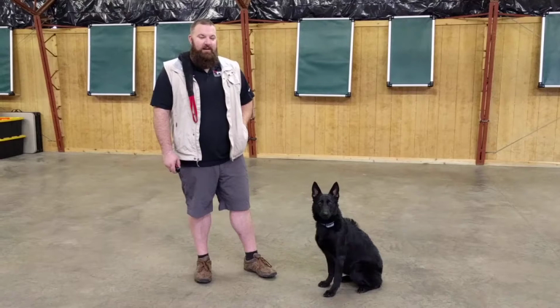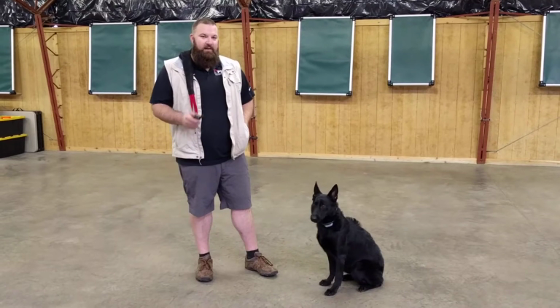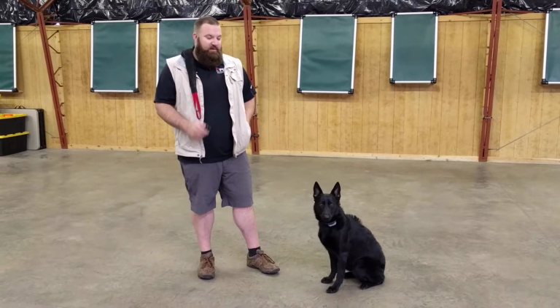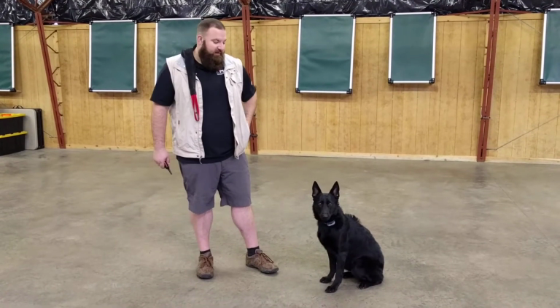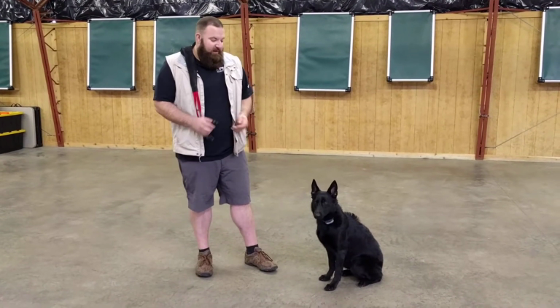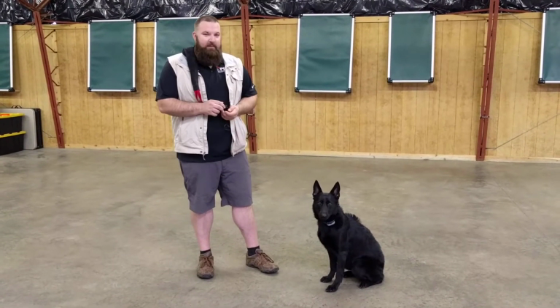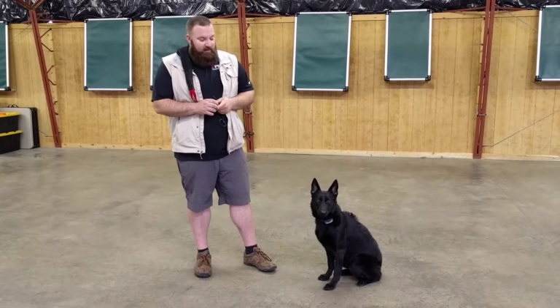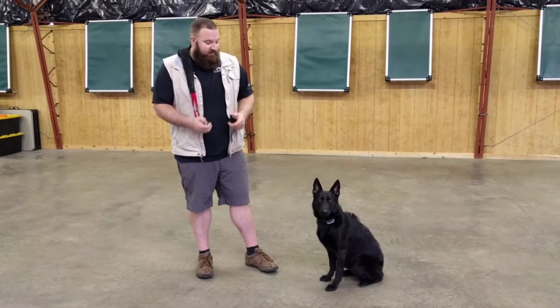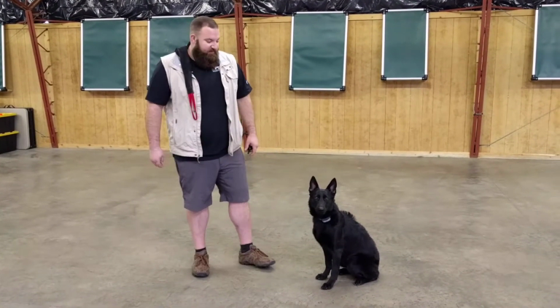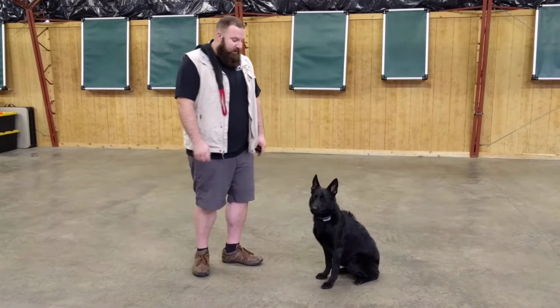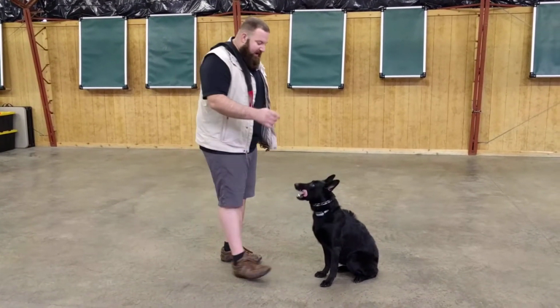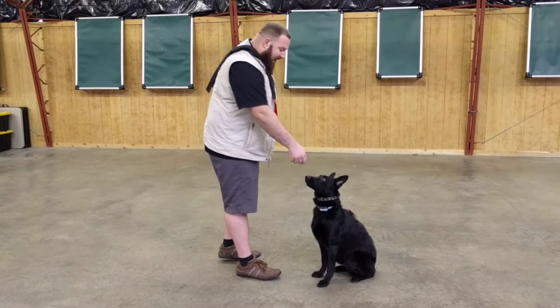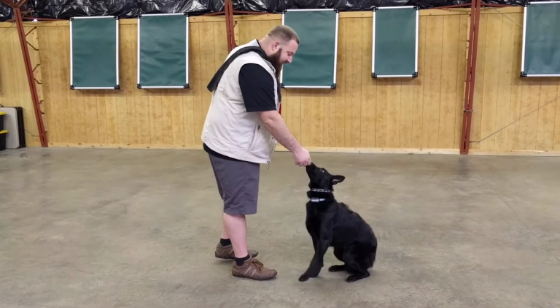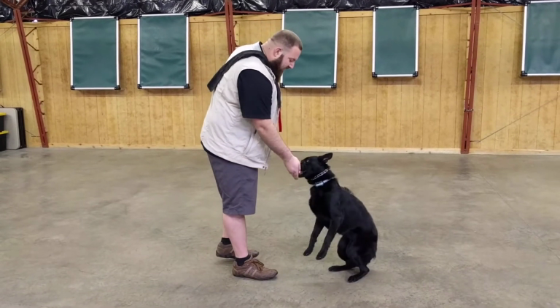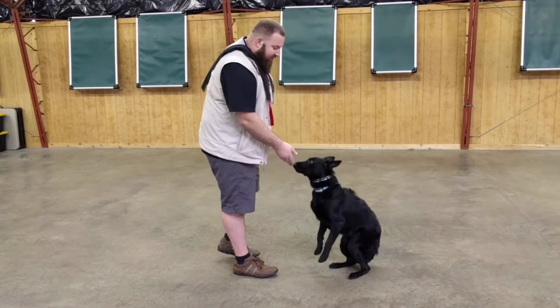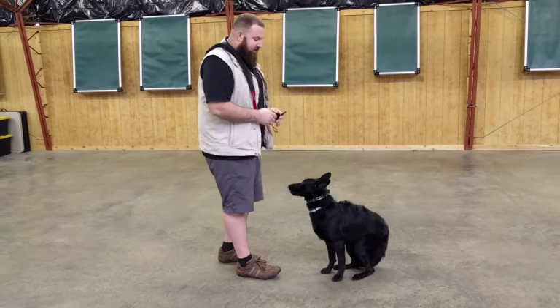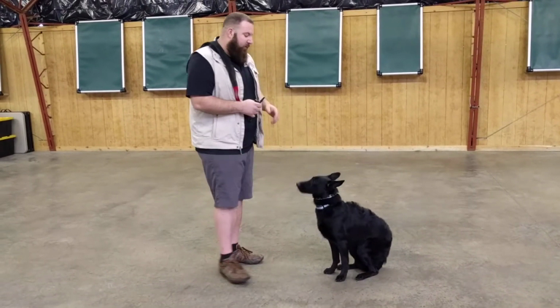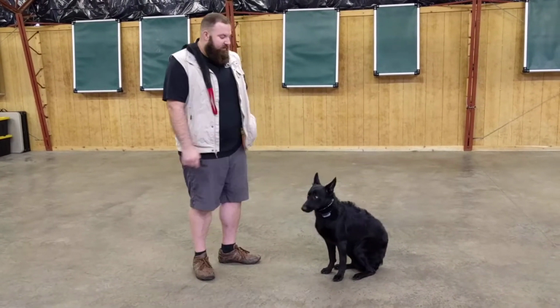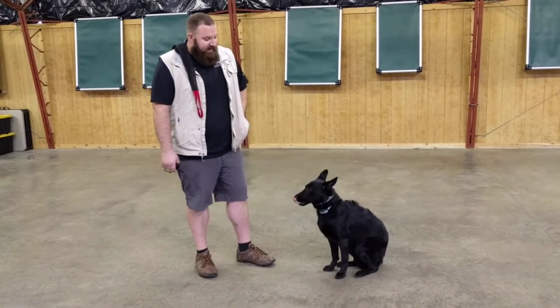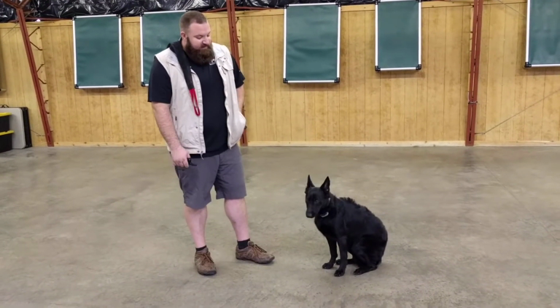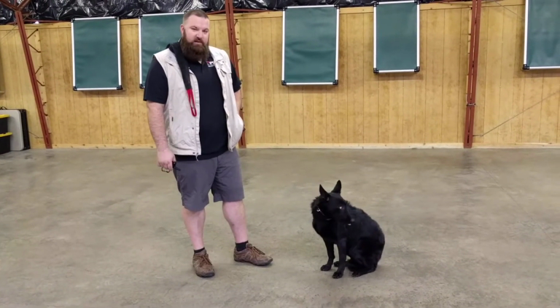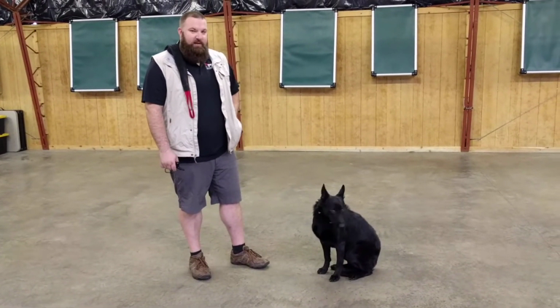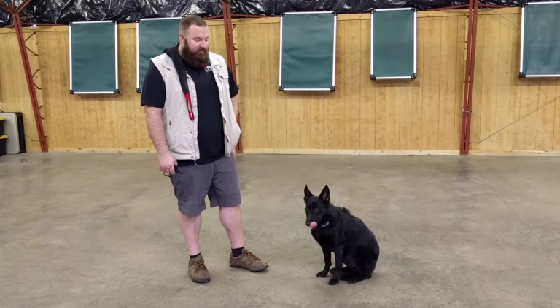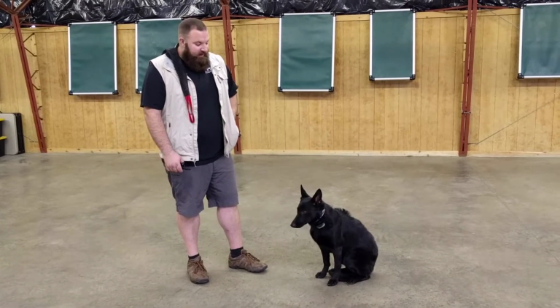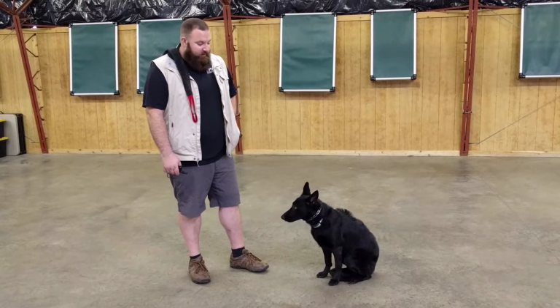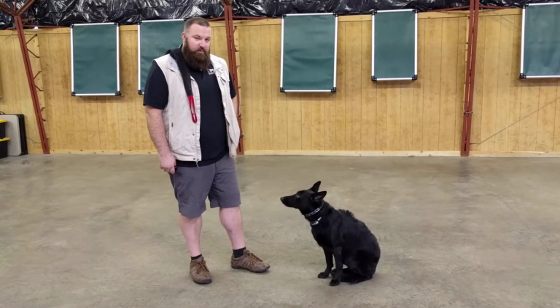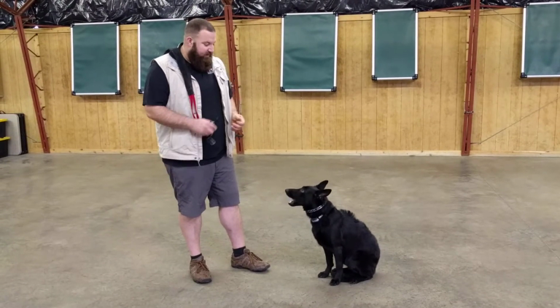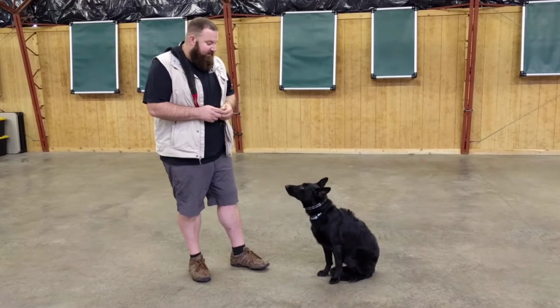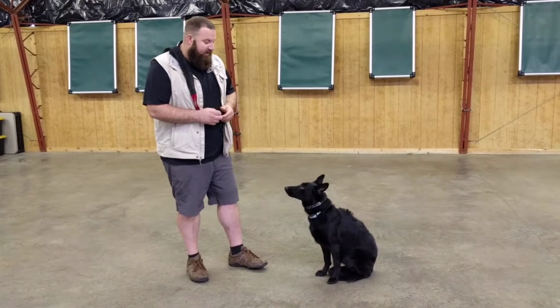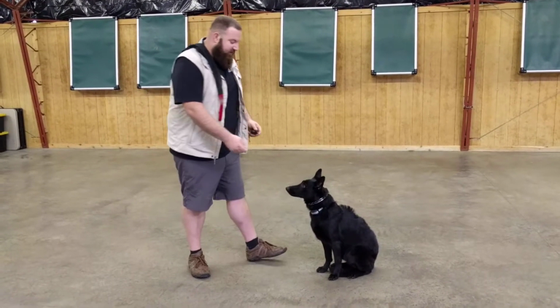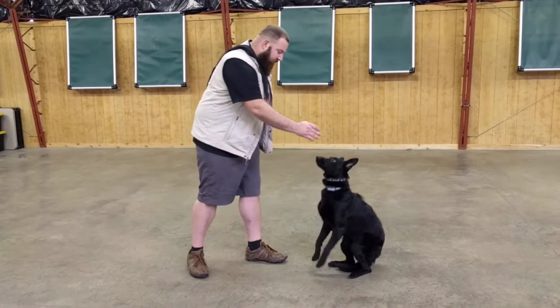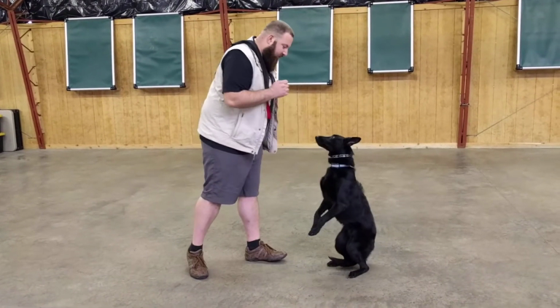Hey there guys, Eric Harris with Protect Your Dog Sales. Today I've got a solid black Thermo Shepherd female by the name of Iris in here. She is 43 weeks of age, just shy of 10 months. I want to put her through her paces, let you guys kind of see her. I think she's a super groovy little girl.